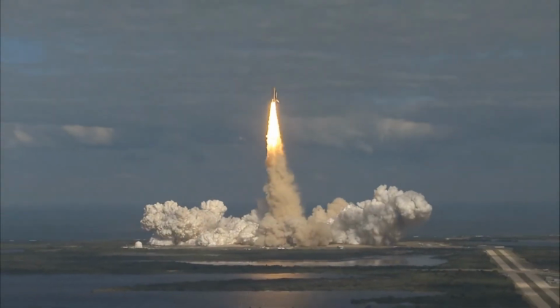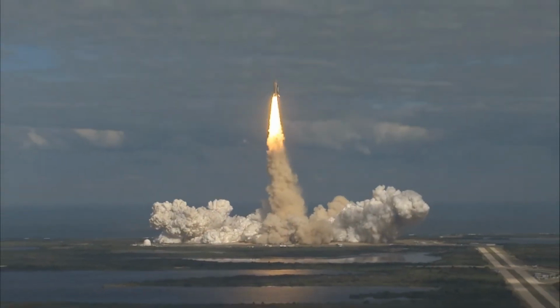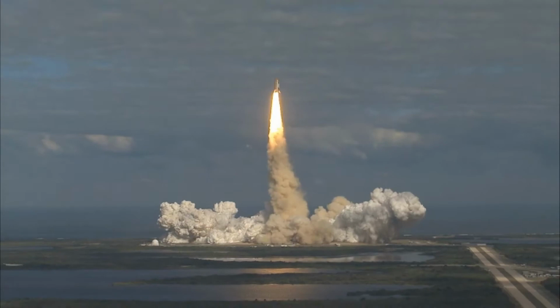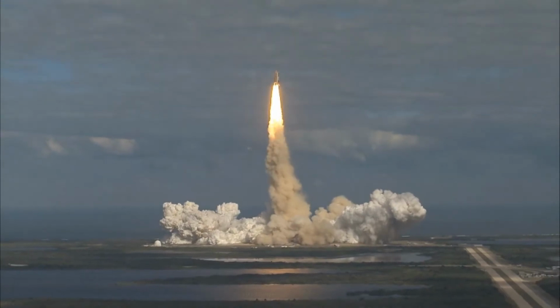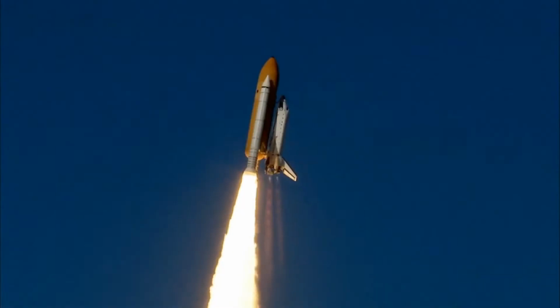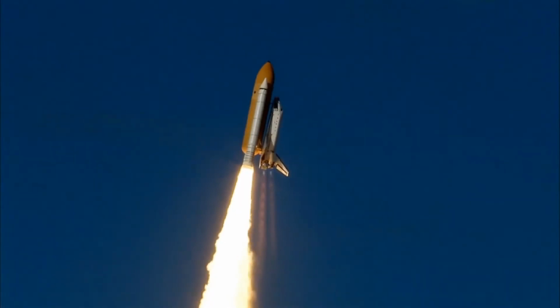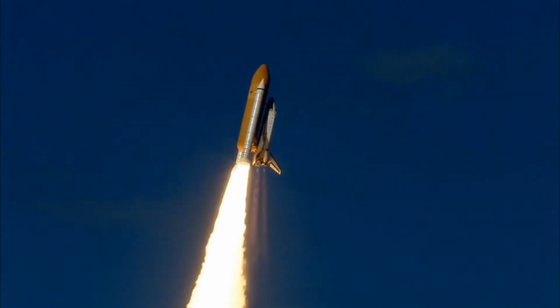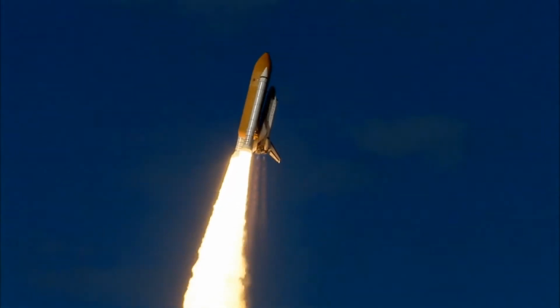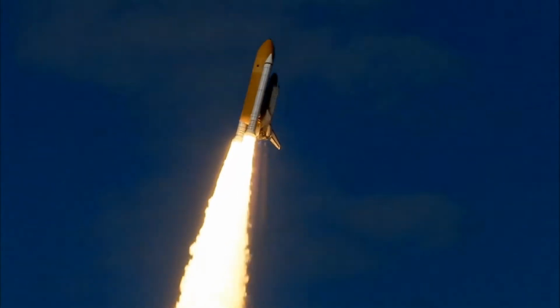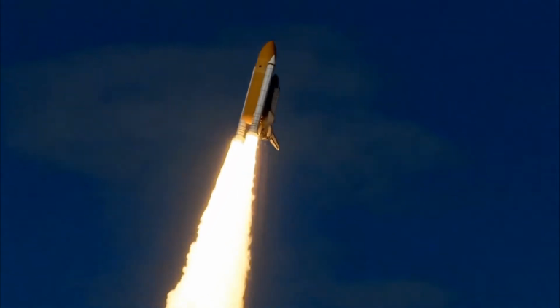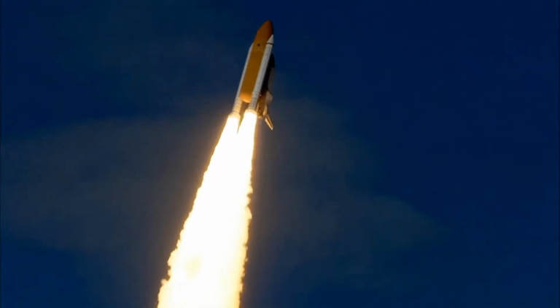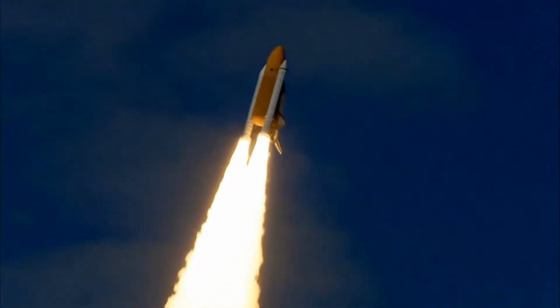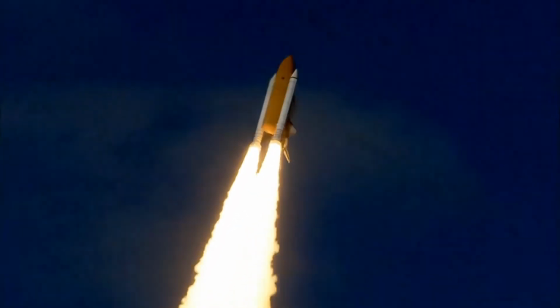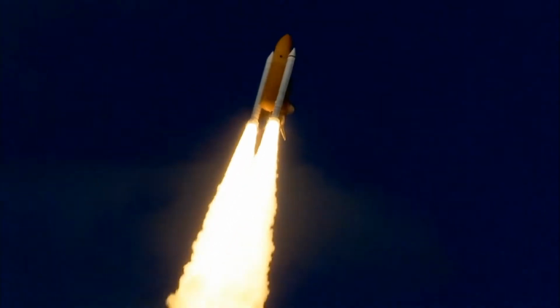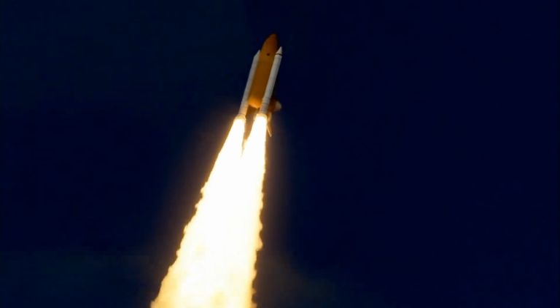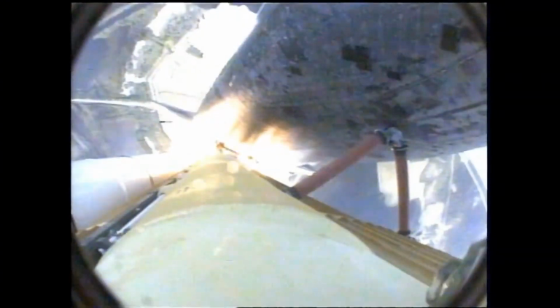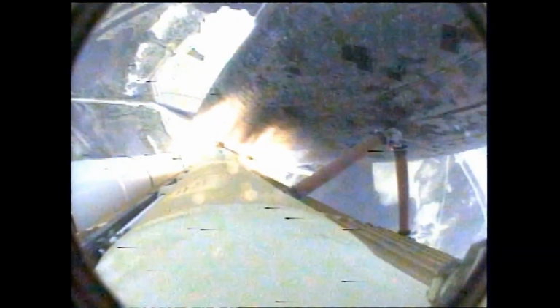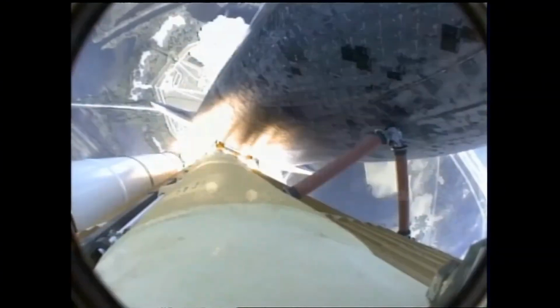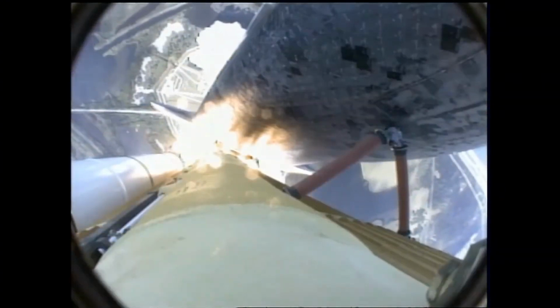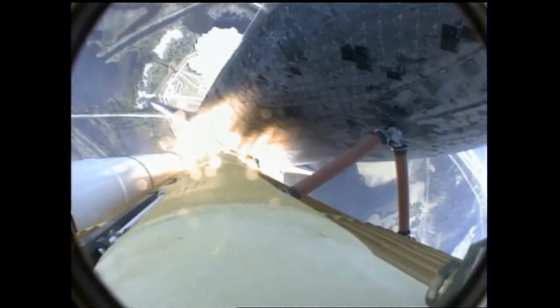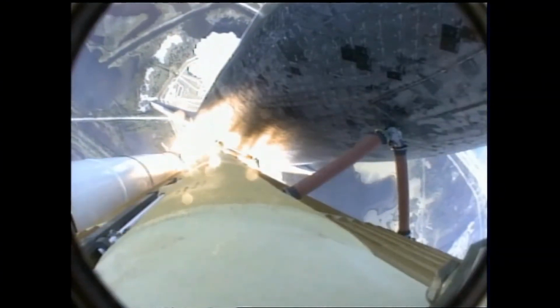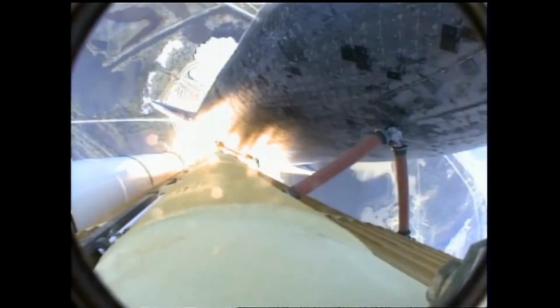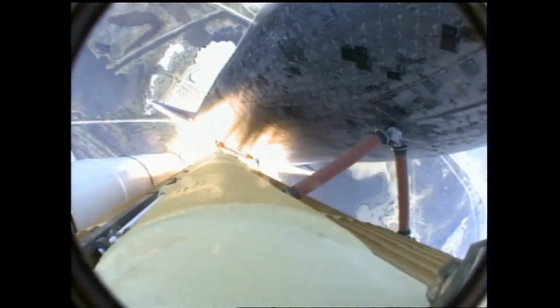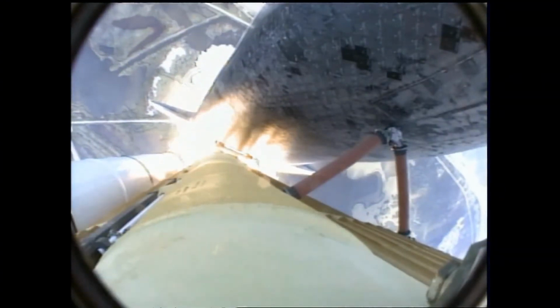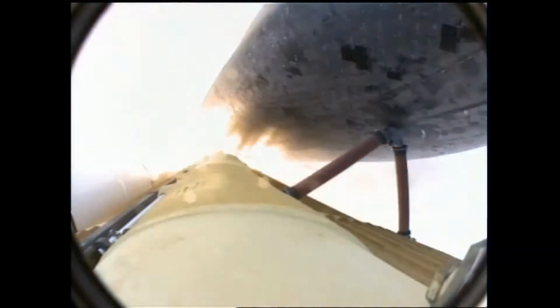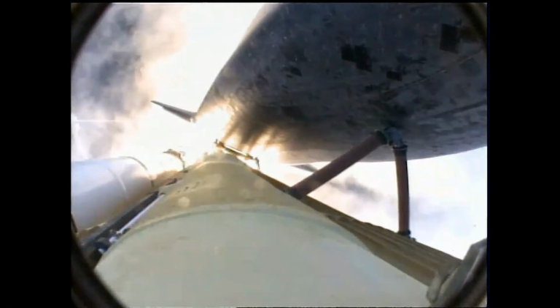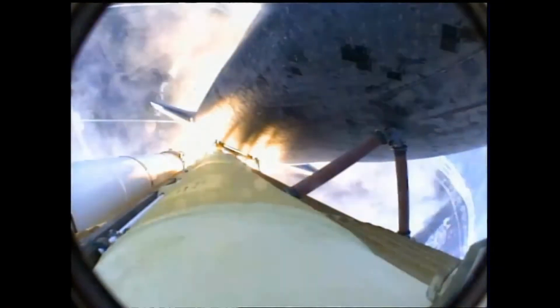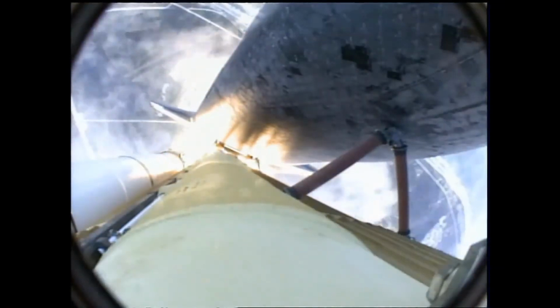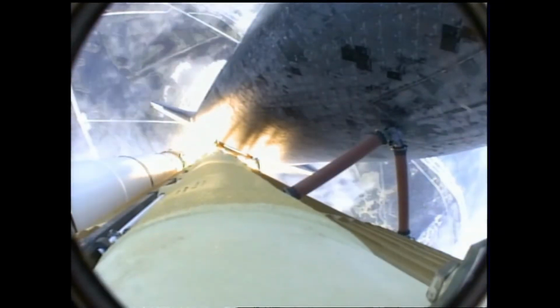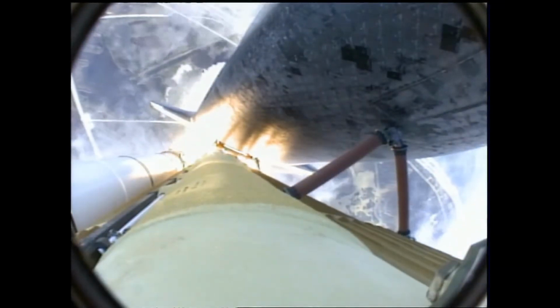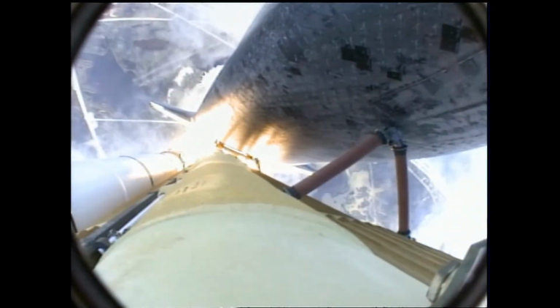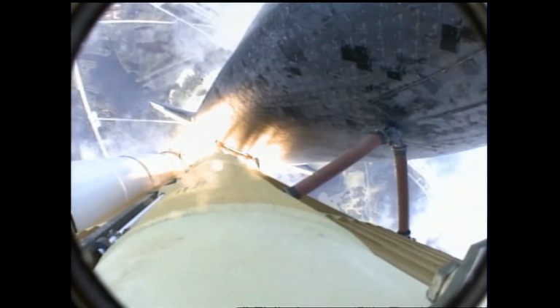Houston now controlling. Atlantis begins its penultimate journey to shore off the International Space Station. Atlantis now in the proper alignment for its eight-and-a-half-minute ride to orbit. Four-and-a-half million pounds of hardware and humans taking aim on the International Outpost.